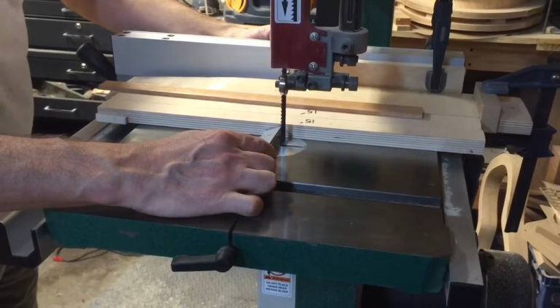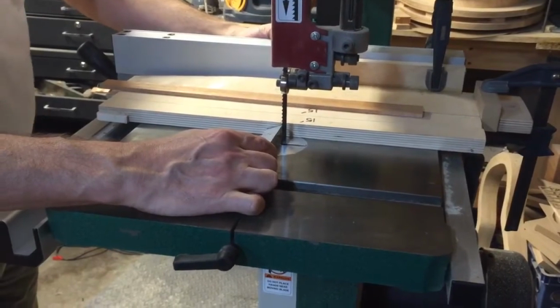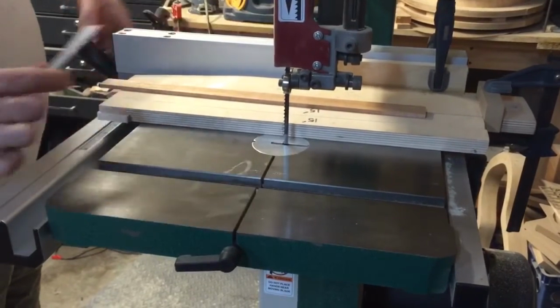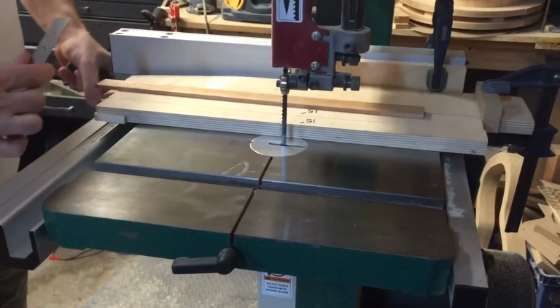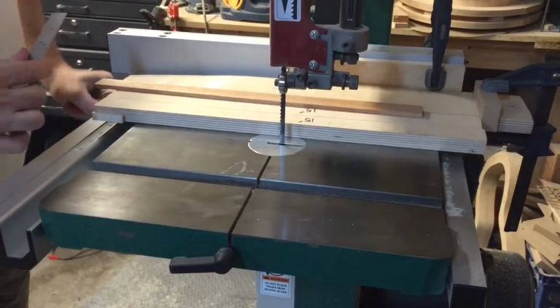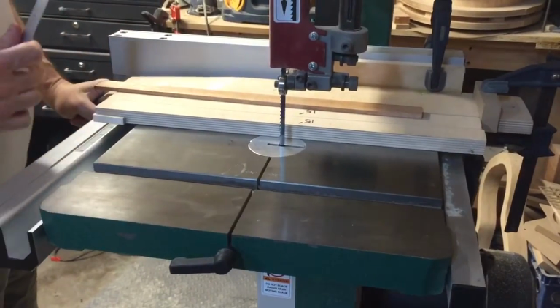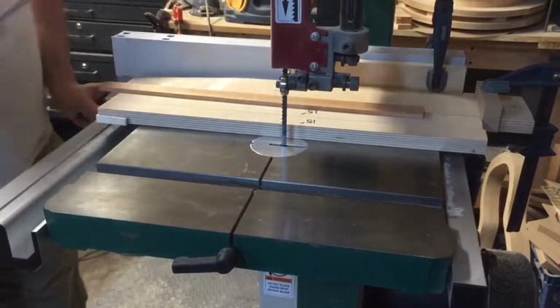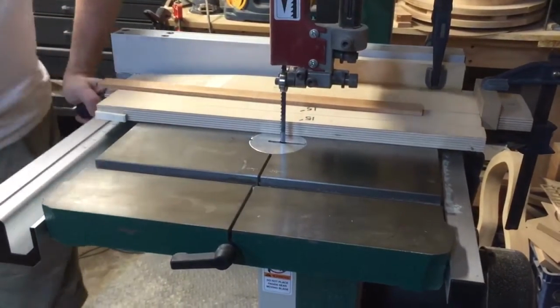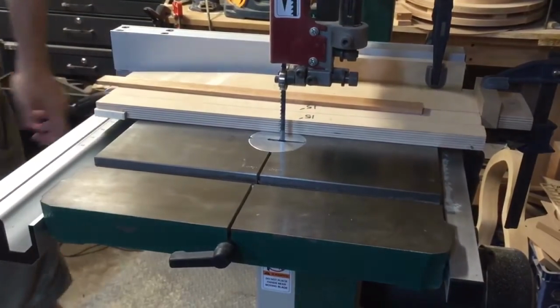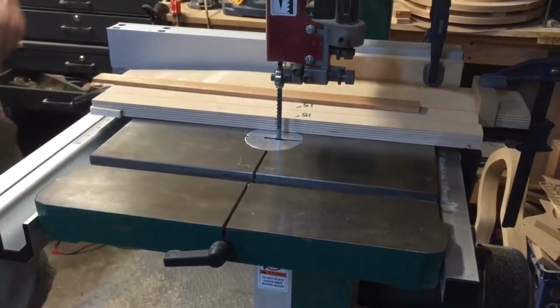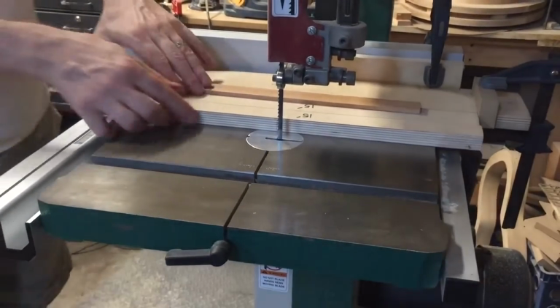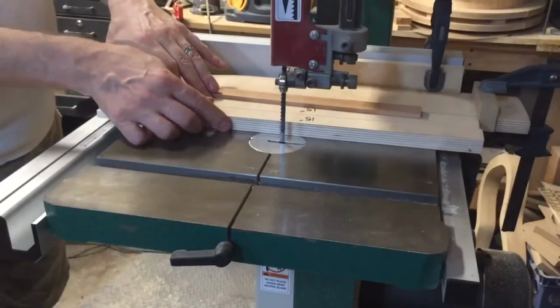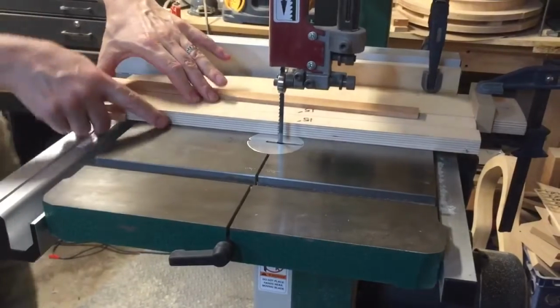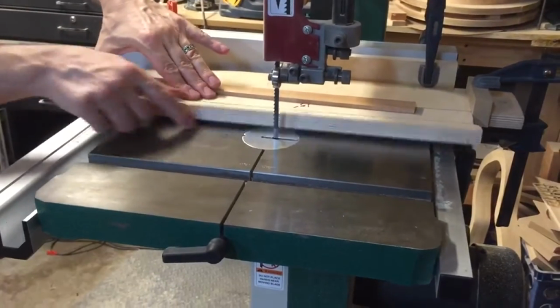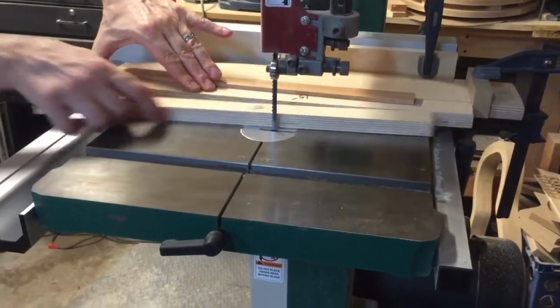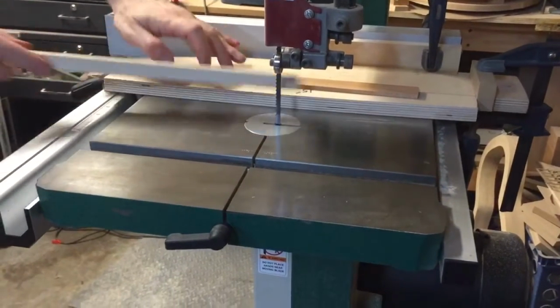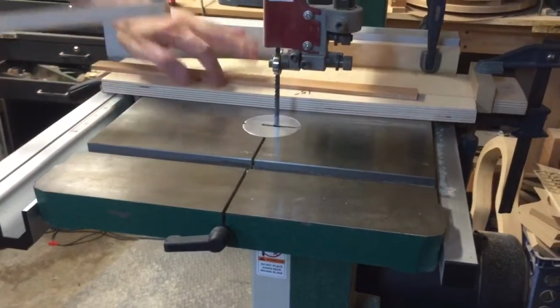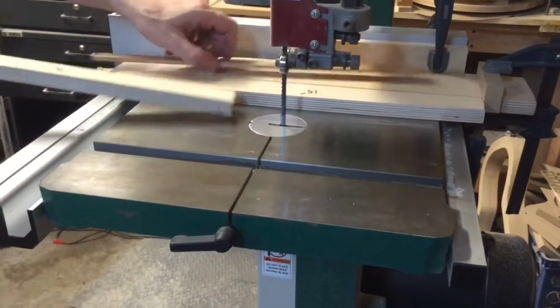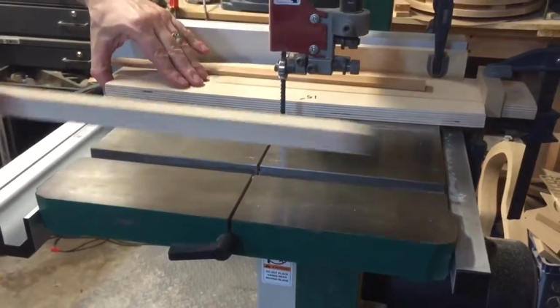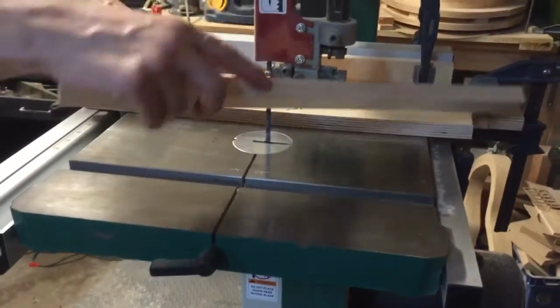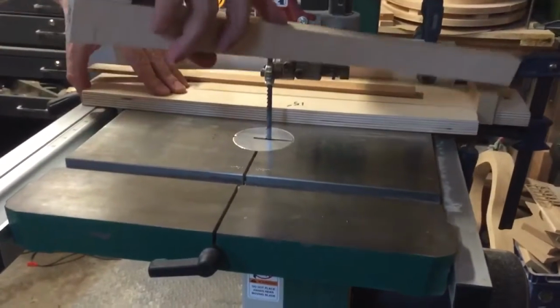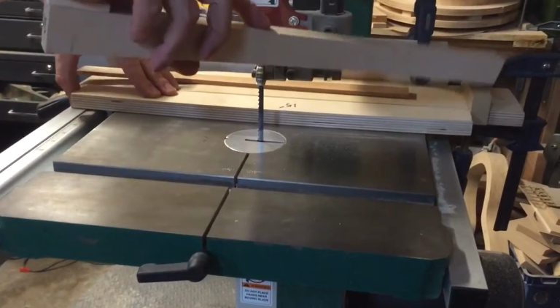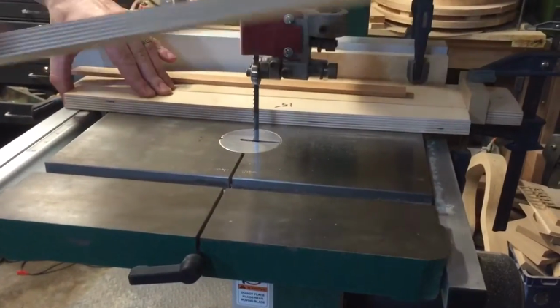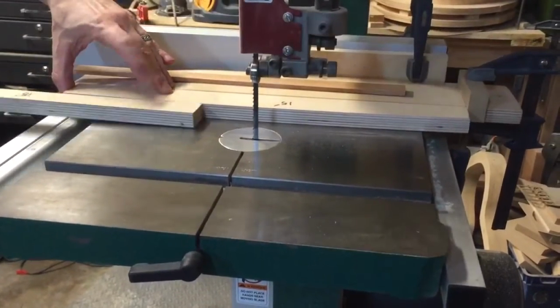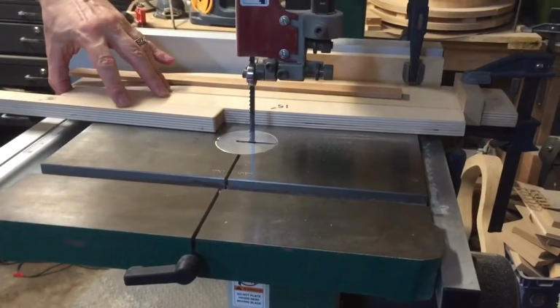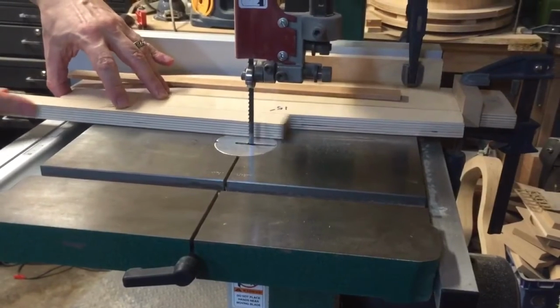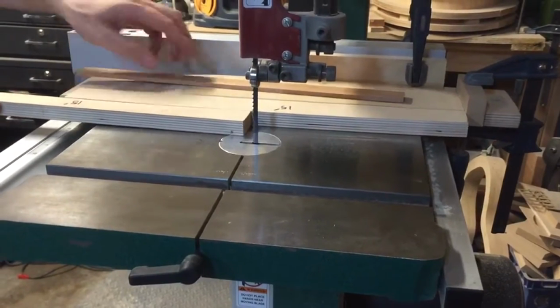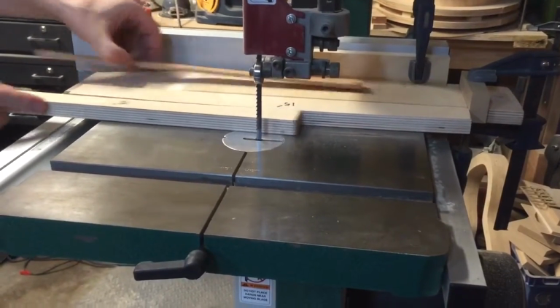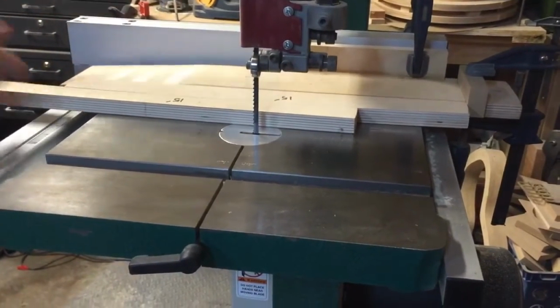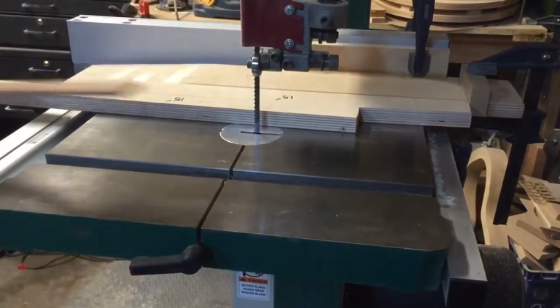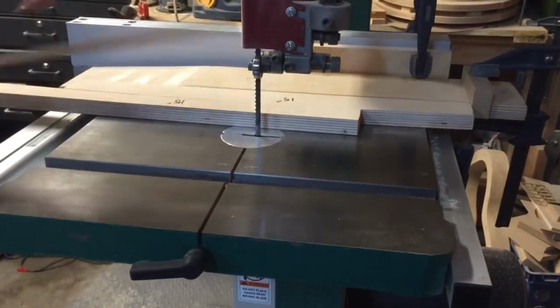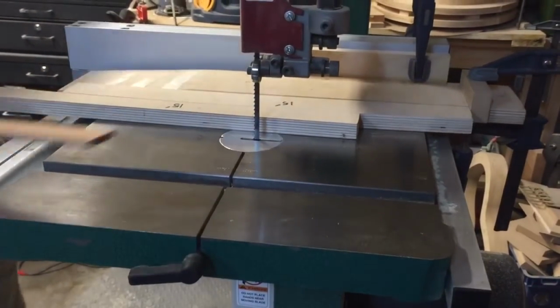Lock the fence, and now this guy is going to stay up against the stop block here, and this guy will do the sliding. So let's see what happens.